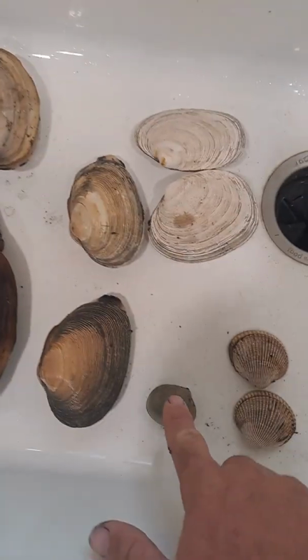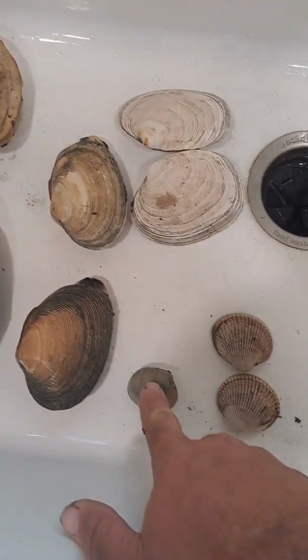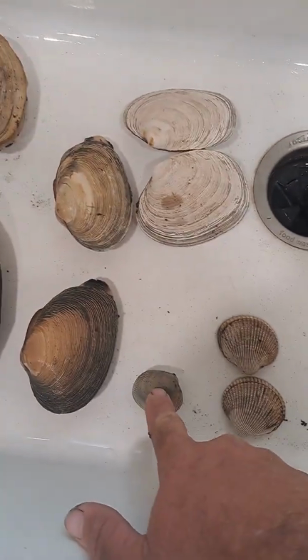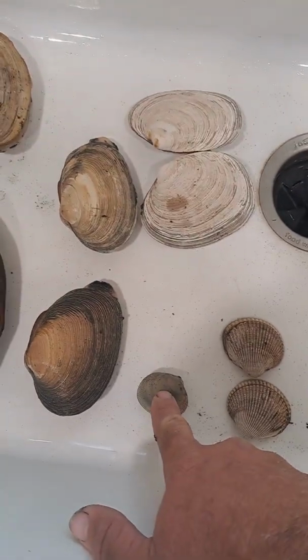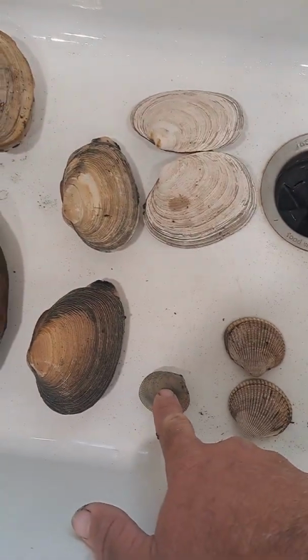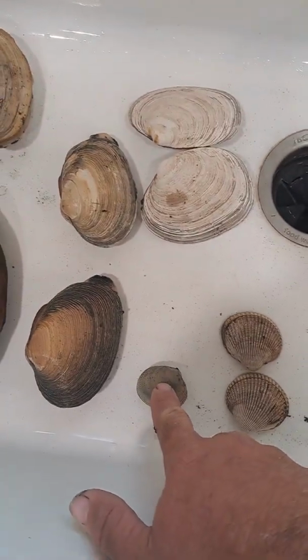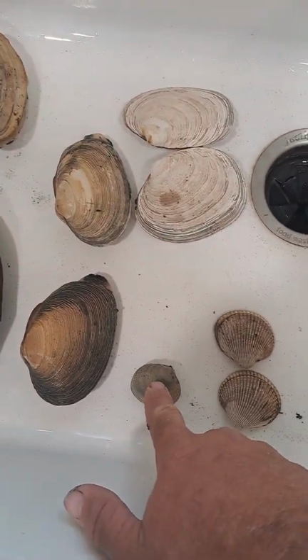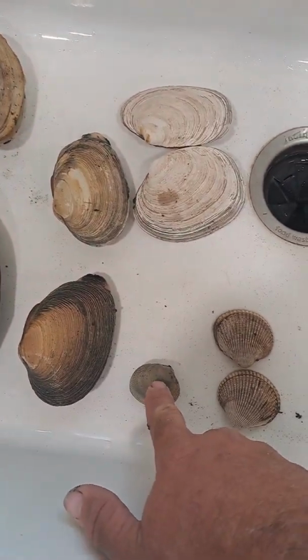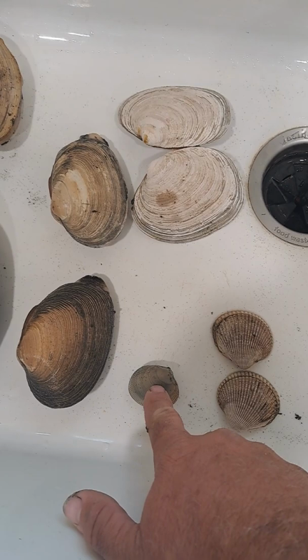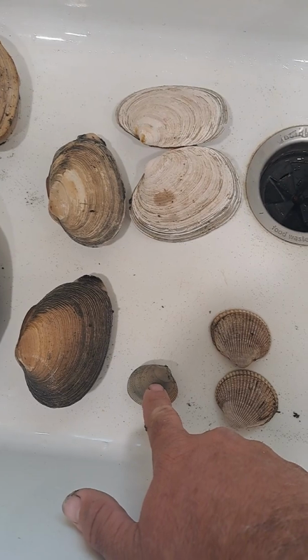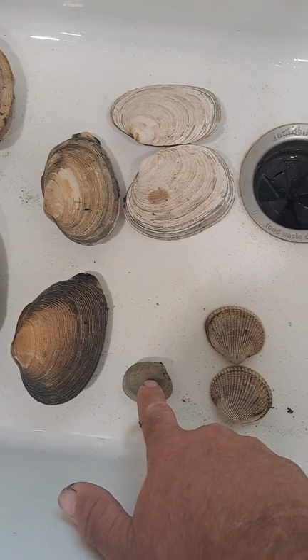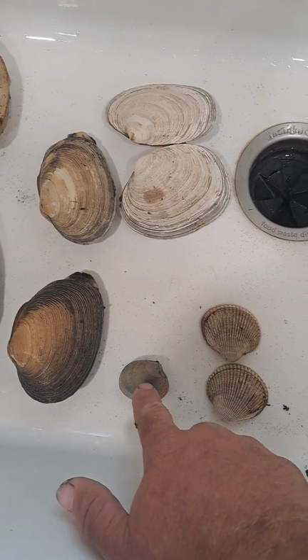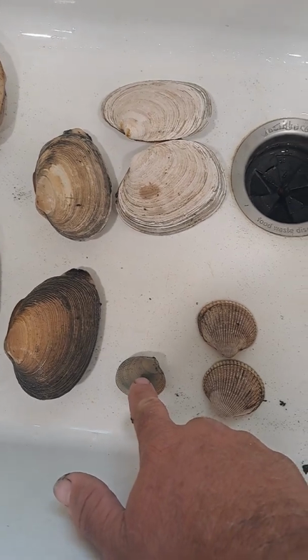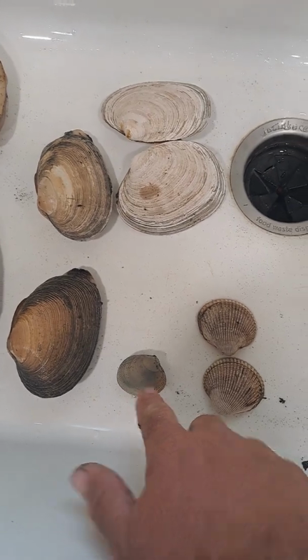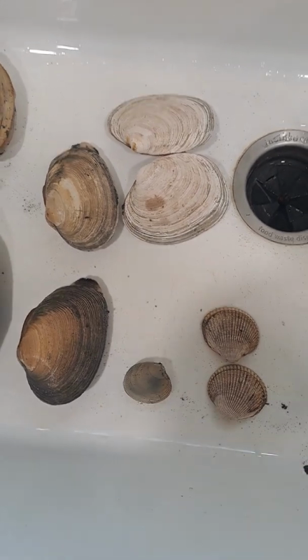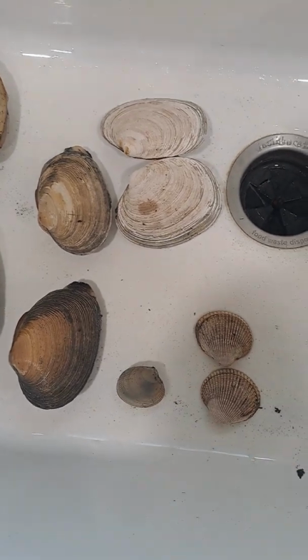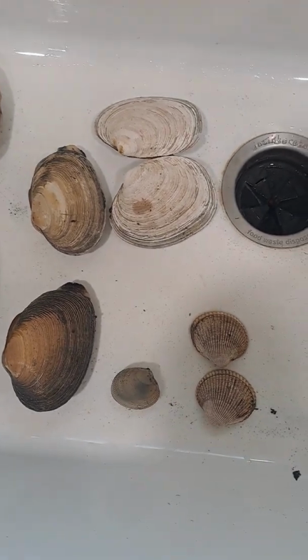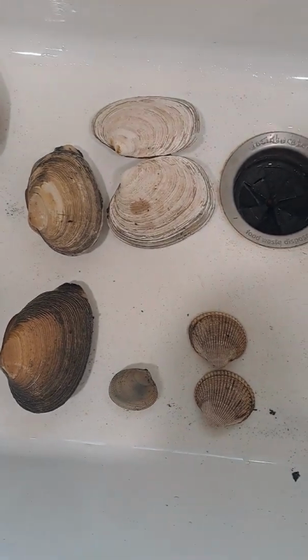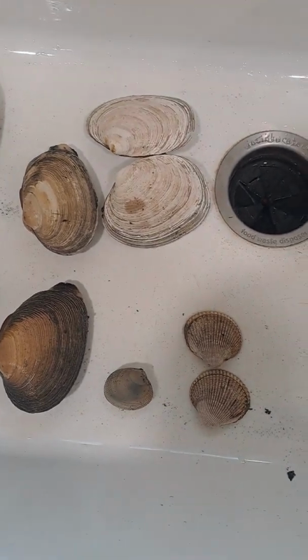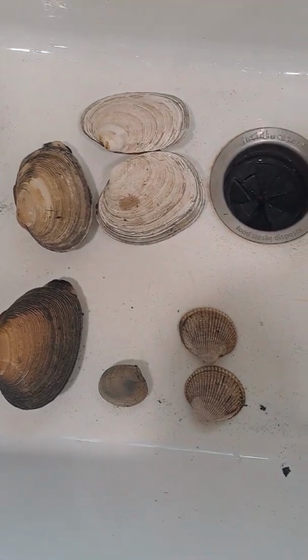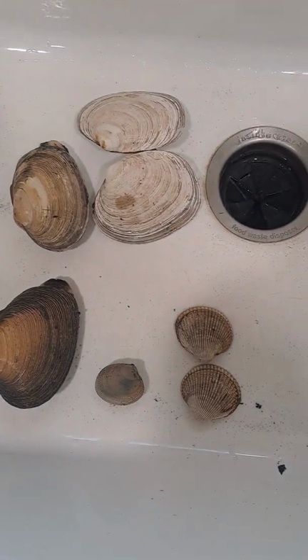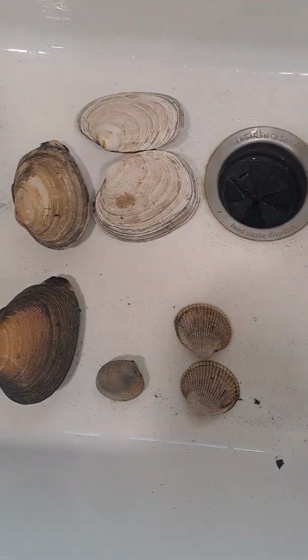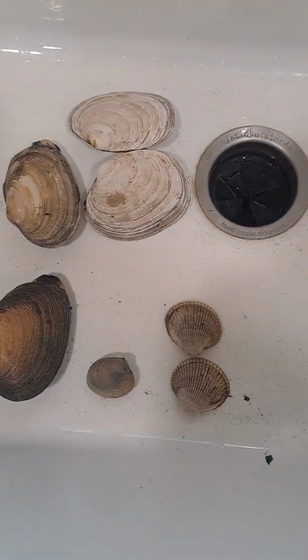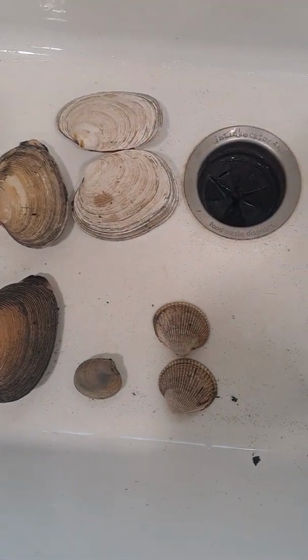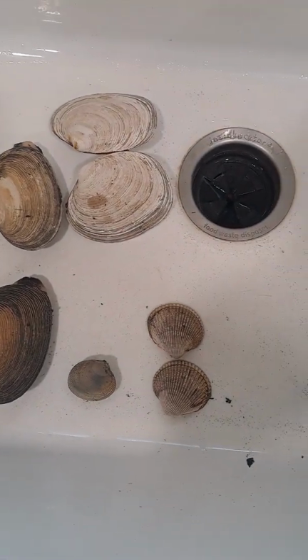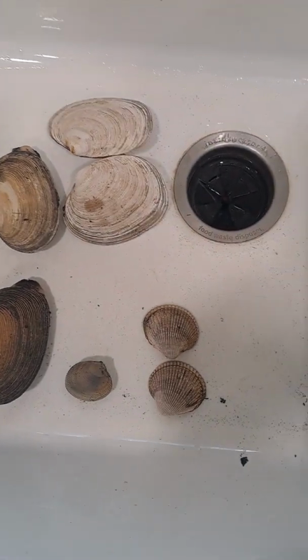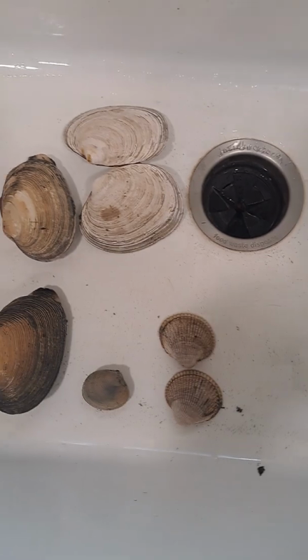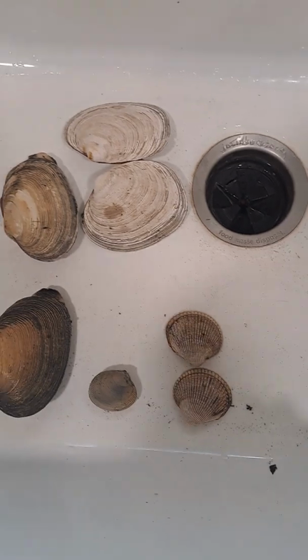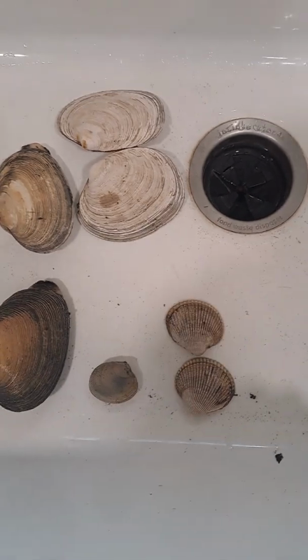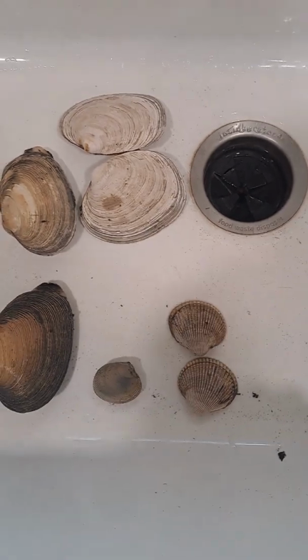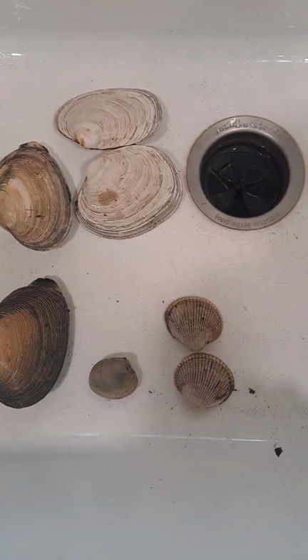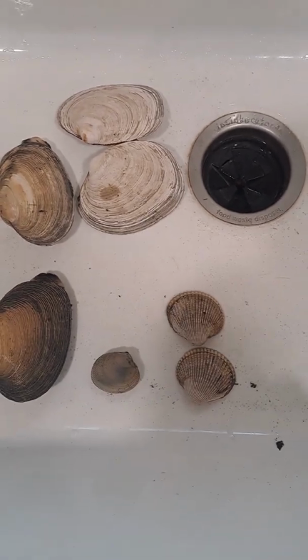This is a little neck — it's one of several species of steamer clams. They're steamed whole and usually cooked in stews or chowders.